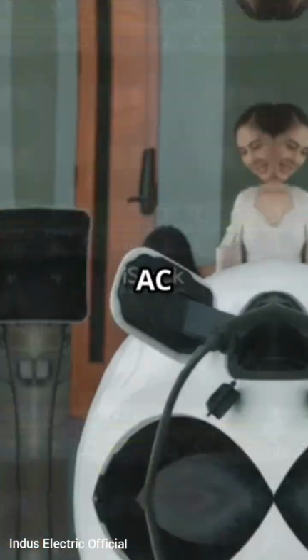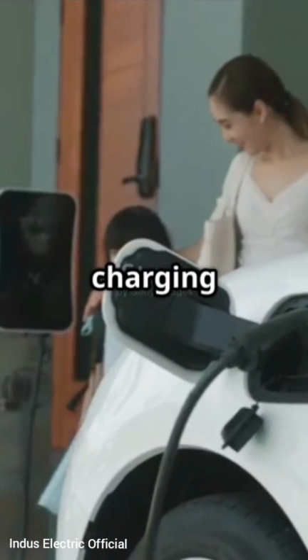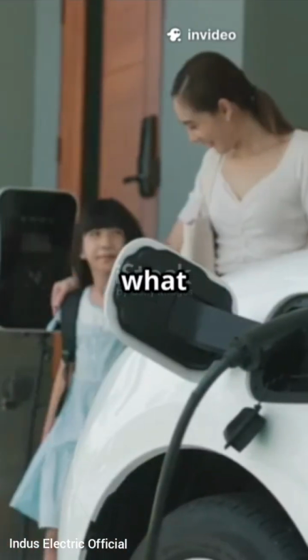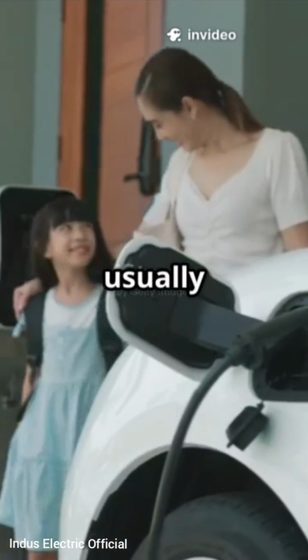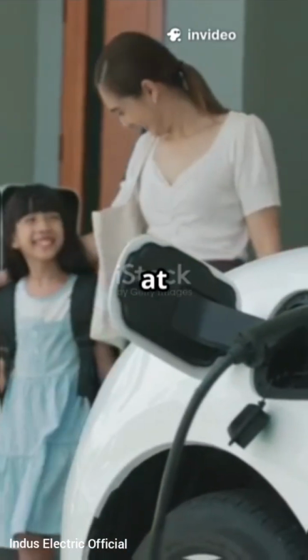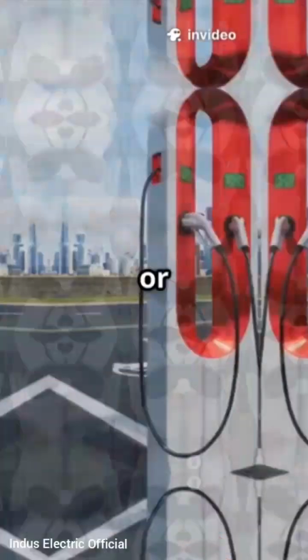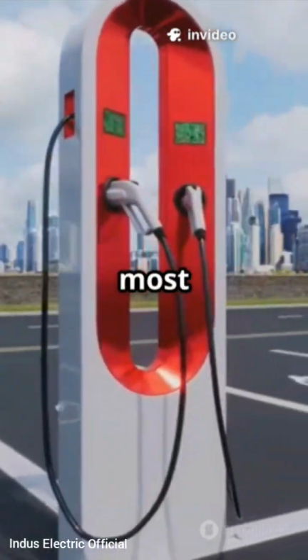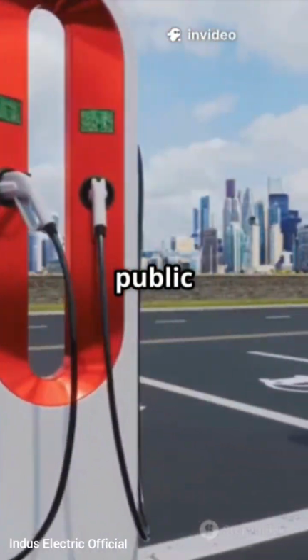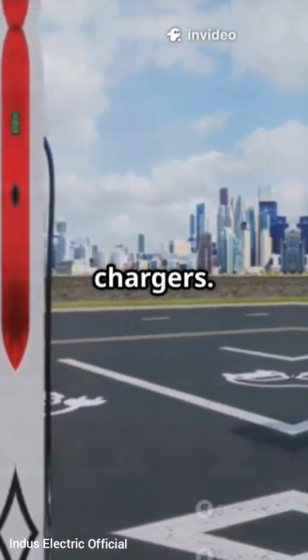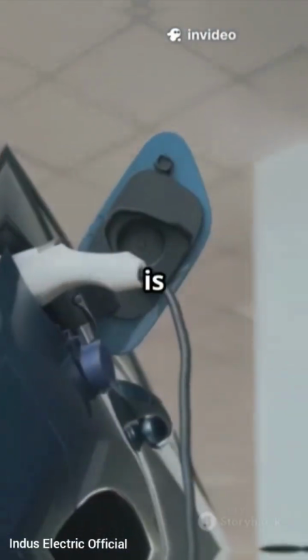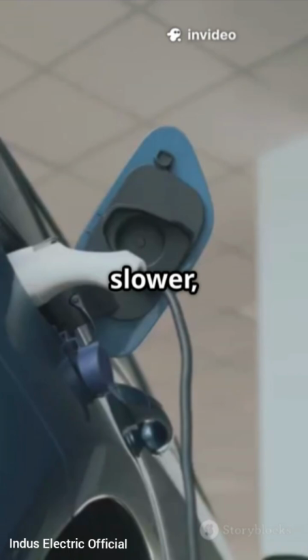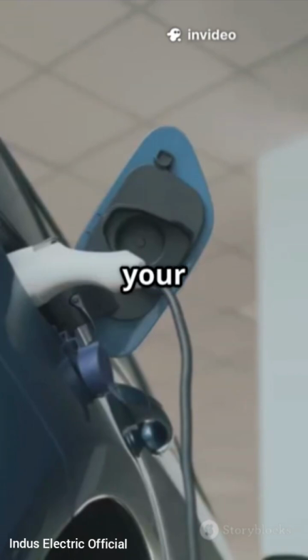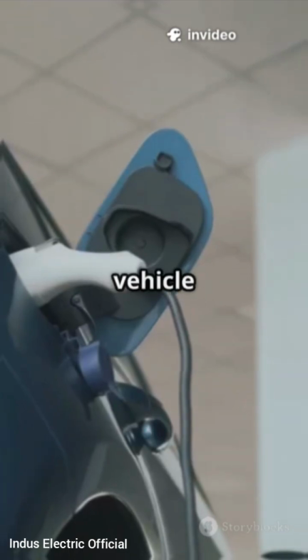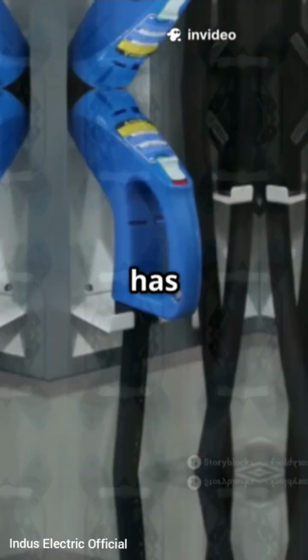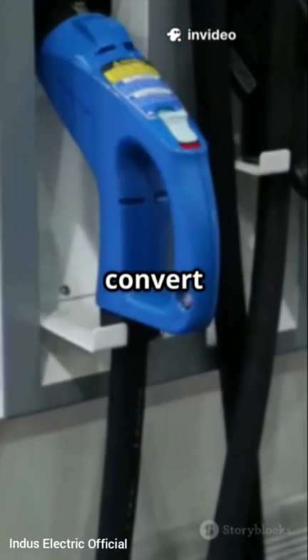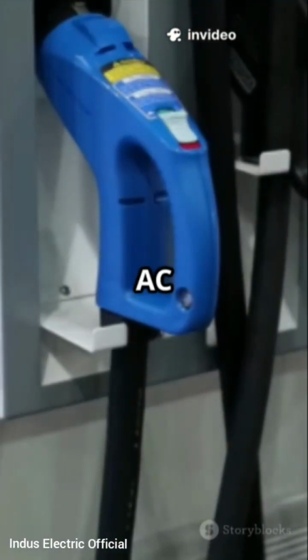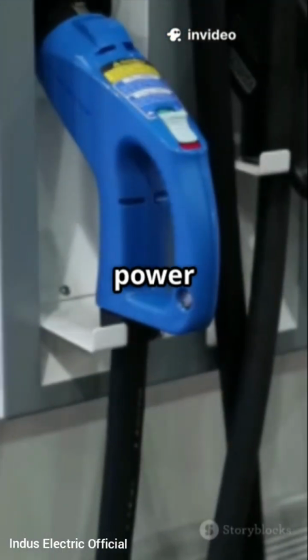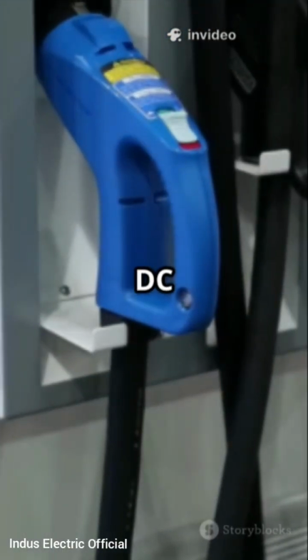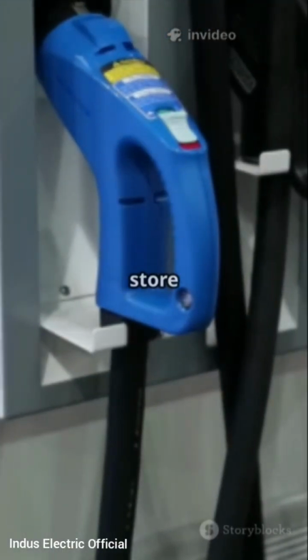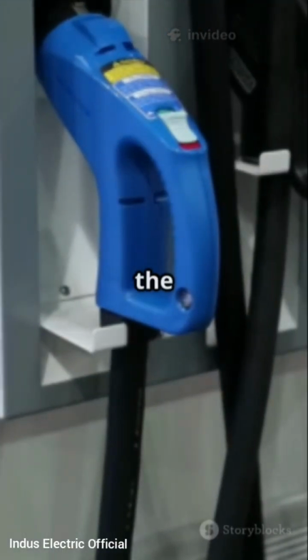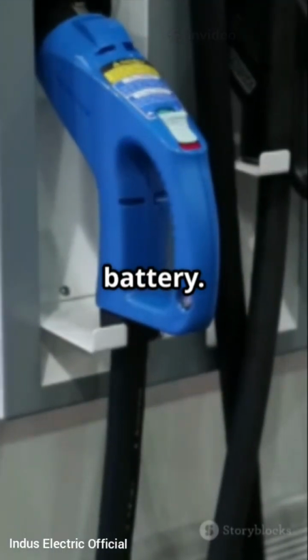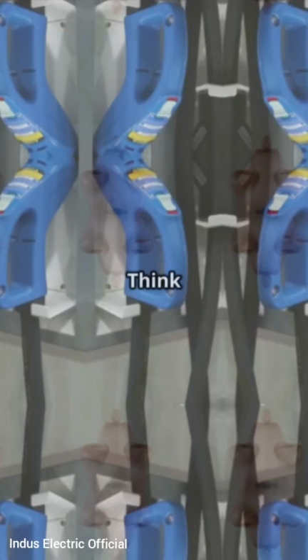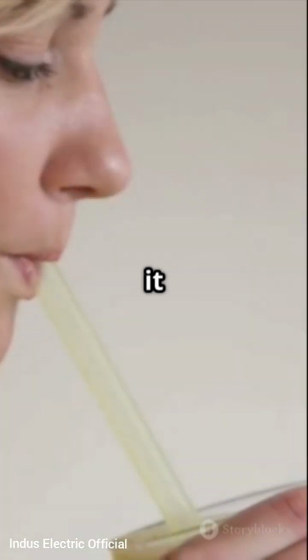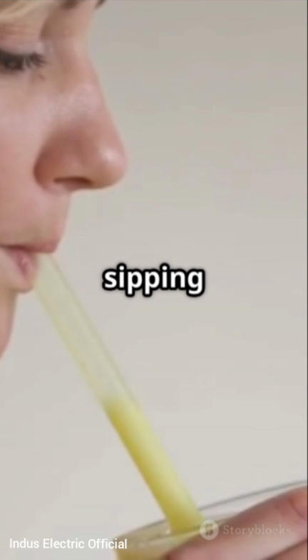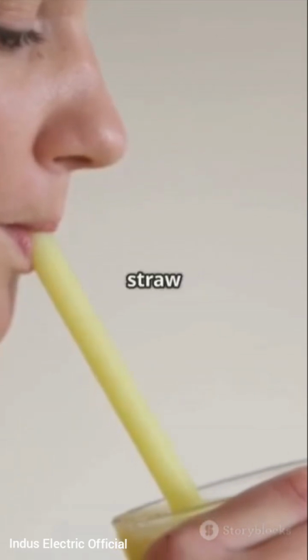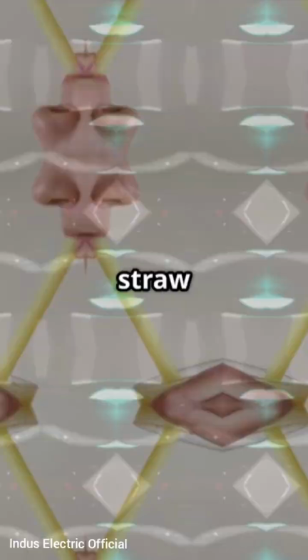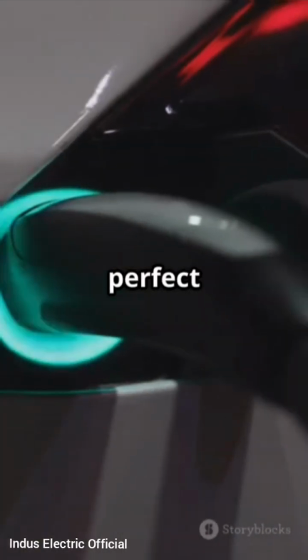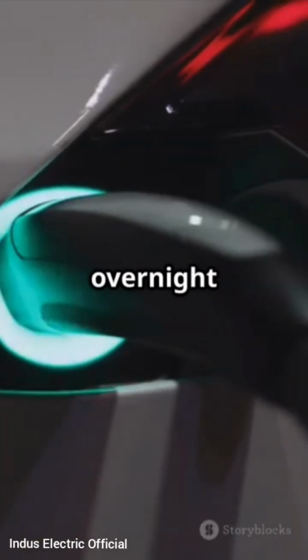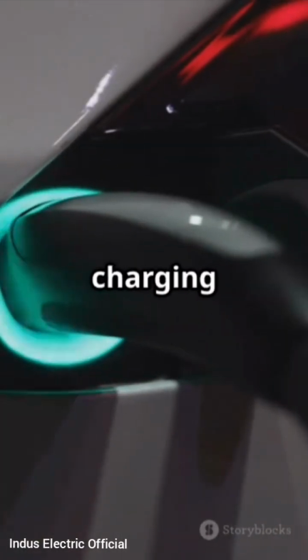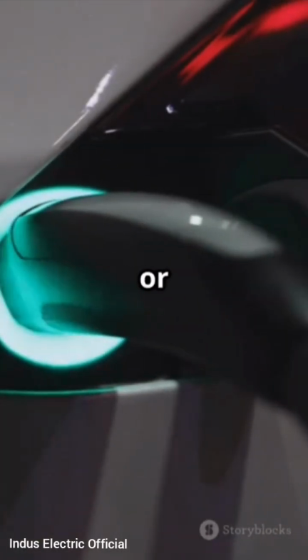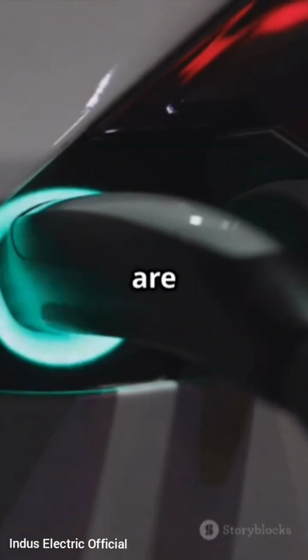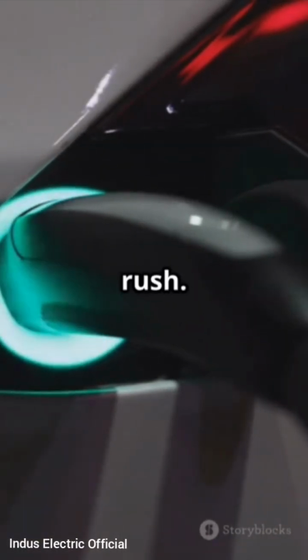AC charging is what you usually get at home or at most public chargers. It is slower because your electric vehicle has to convert that AC power into DC to store it in the battery. Think of it like sipping through a straw — perfect for overnight charging or when you are not in a rush.